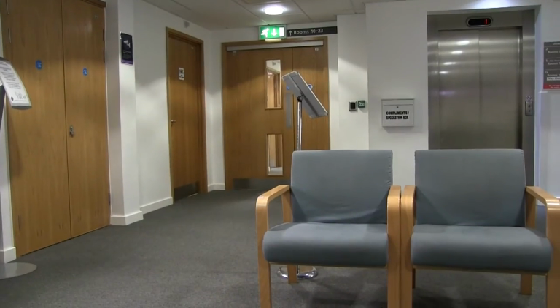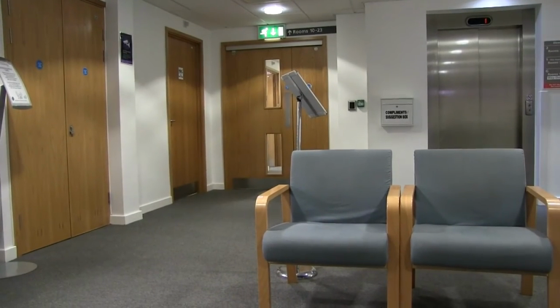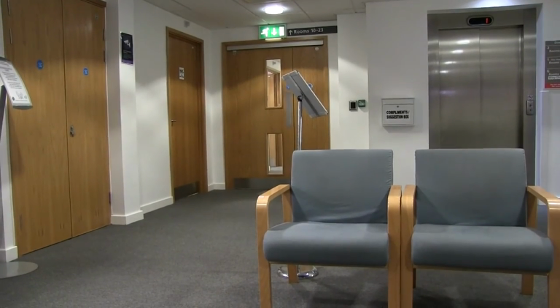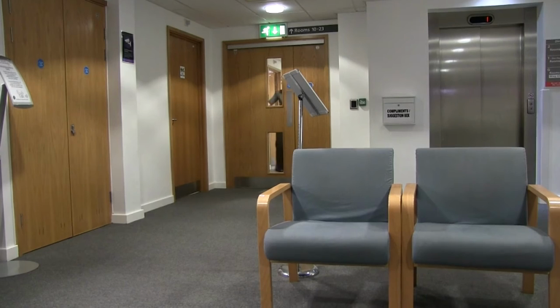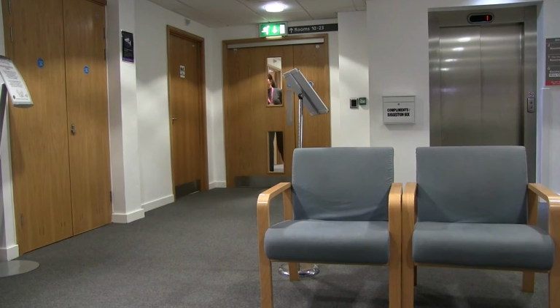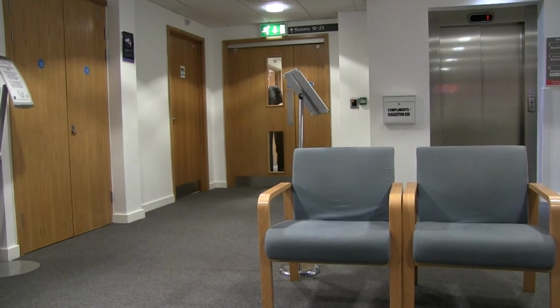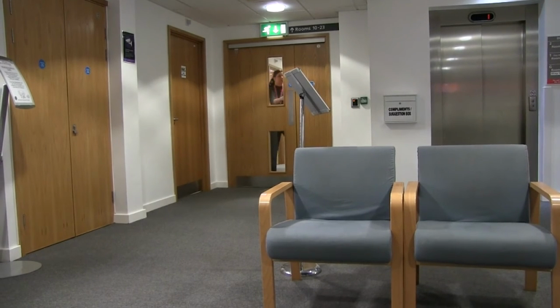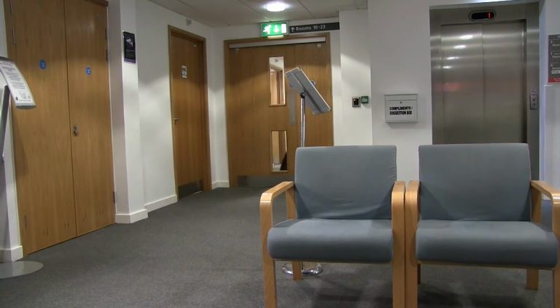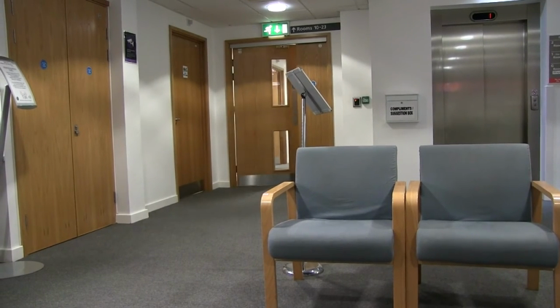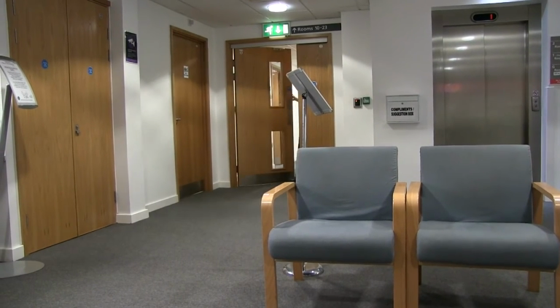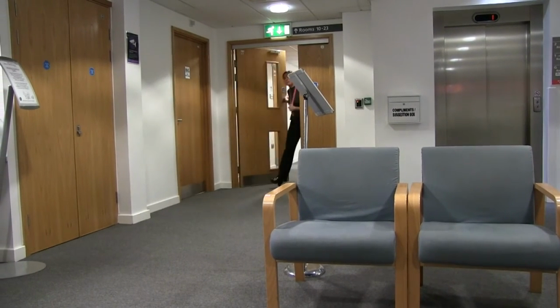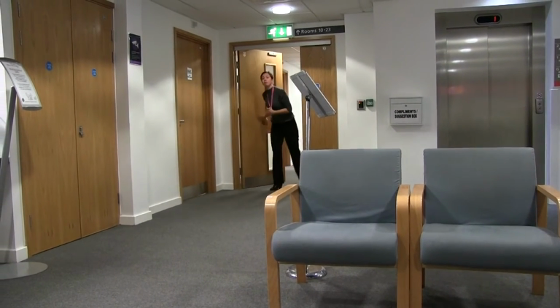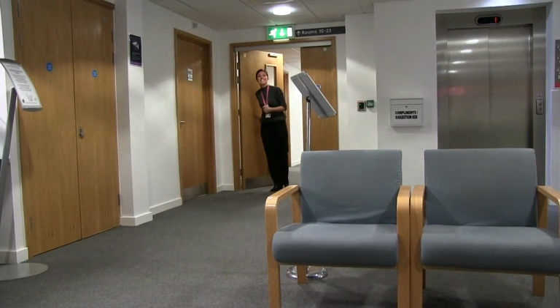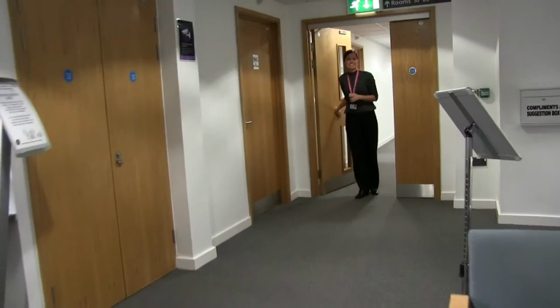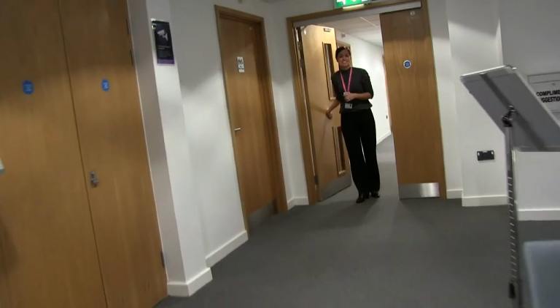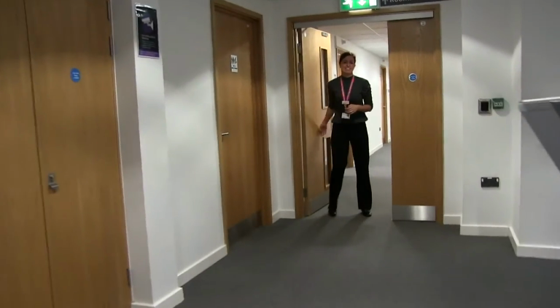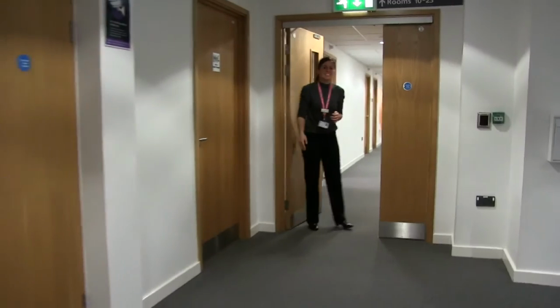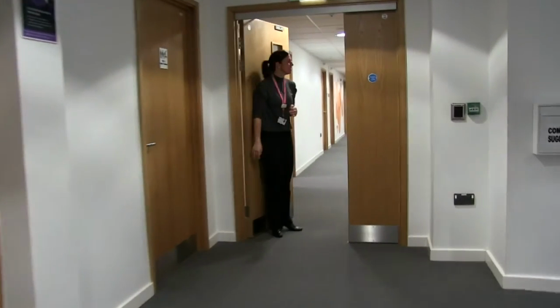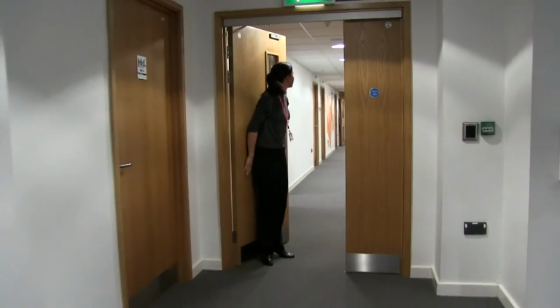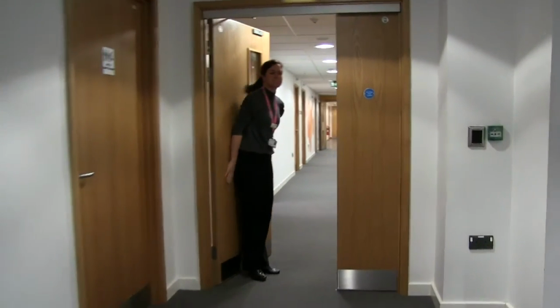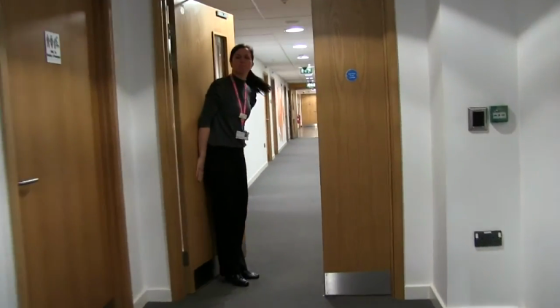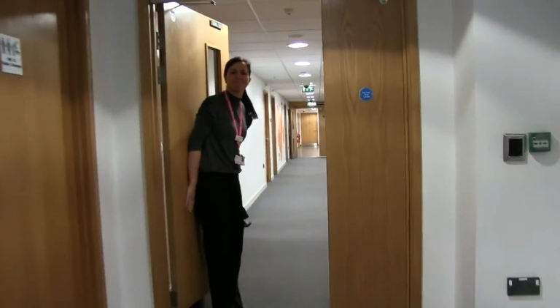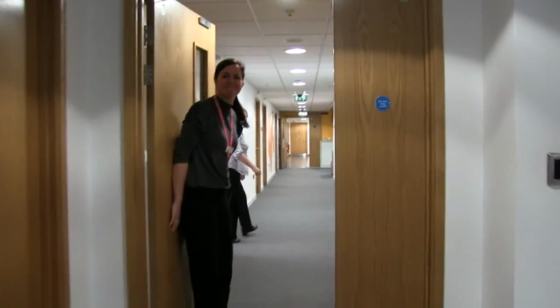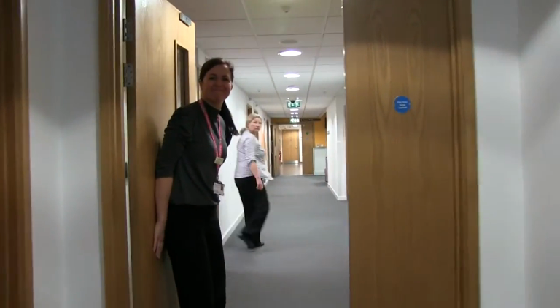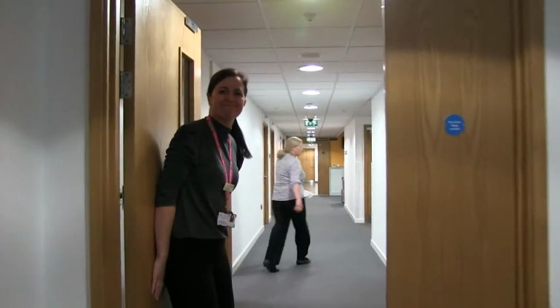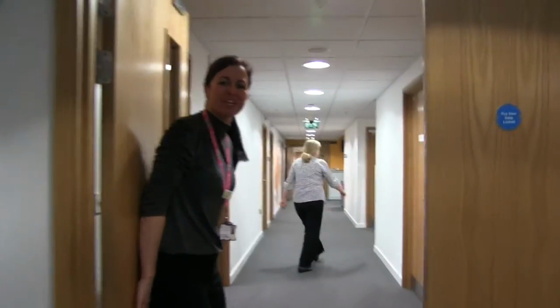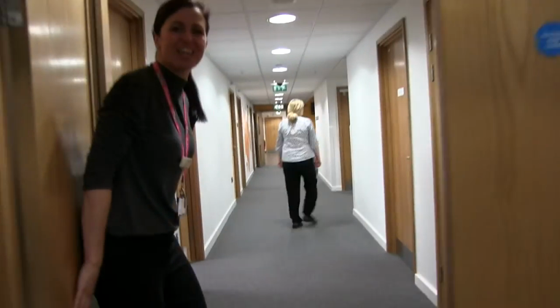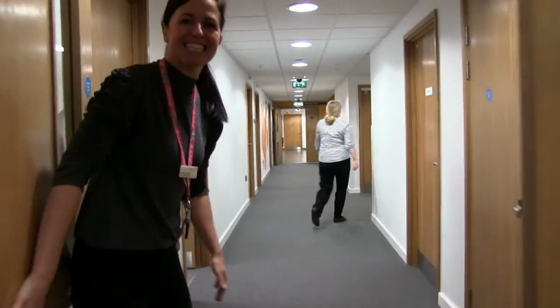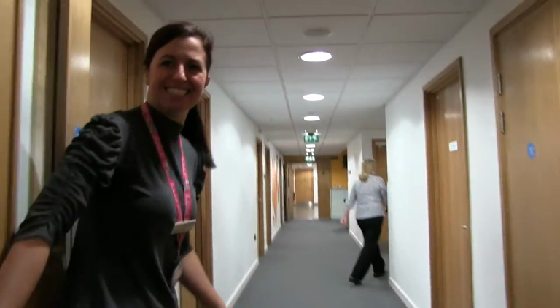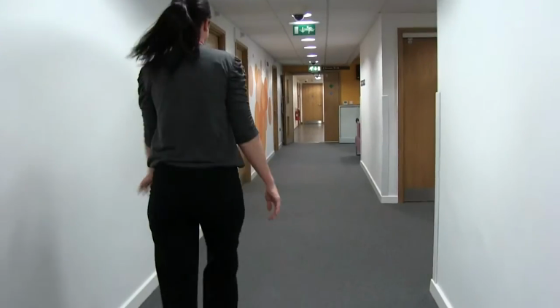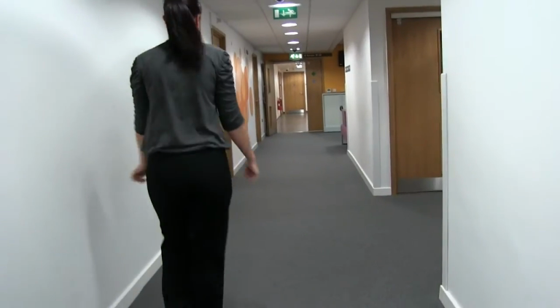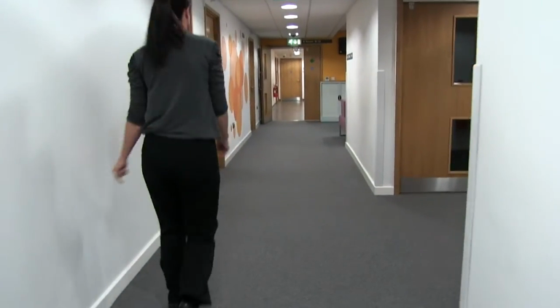When your appointment is available, the clinician will call for you. Your clinician will then have a private and confidential conversation with you about your sexual health or contraception needs.